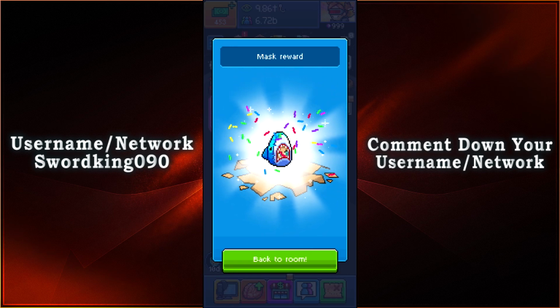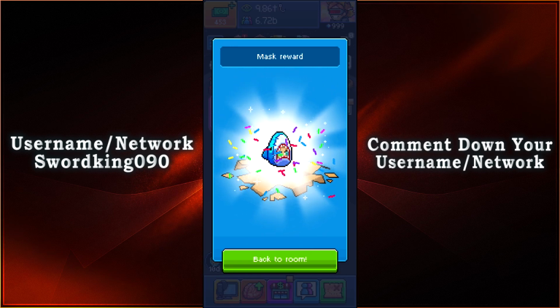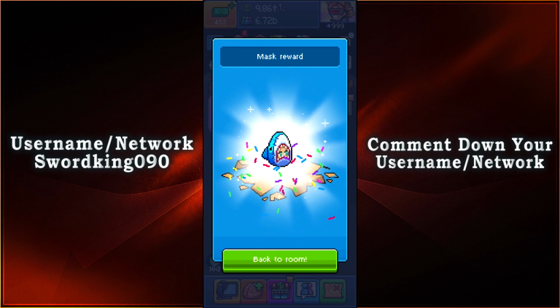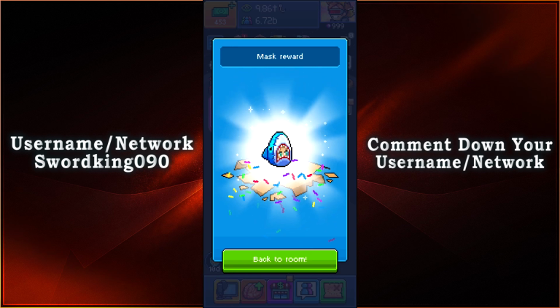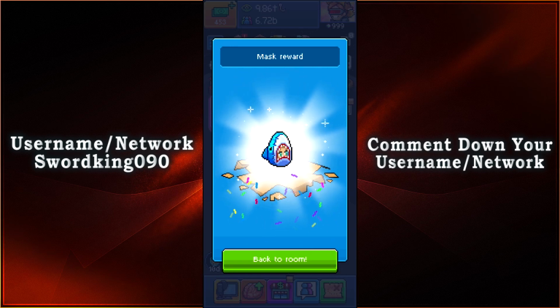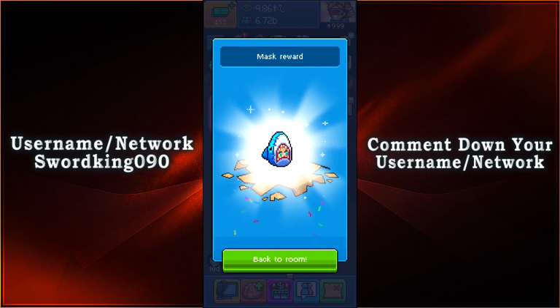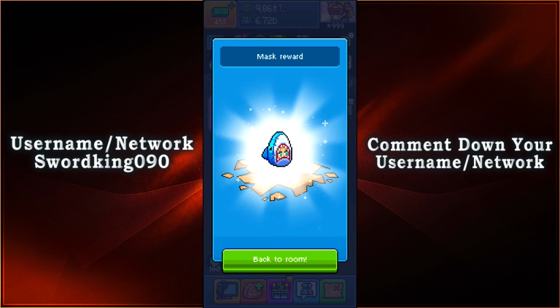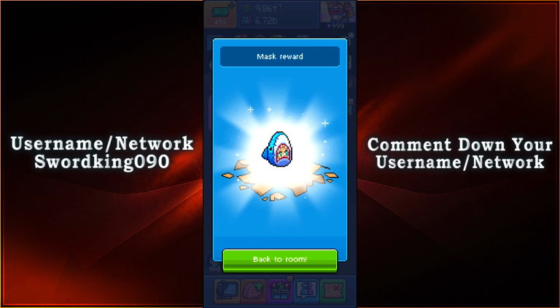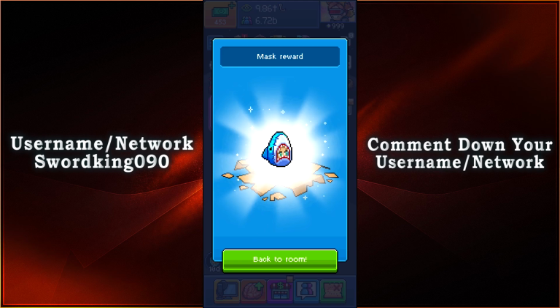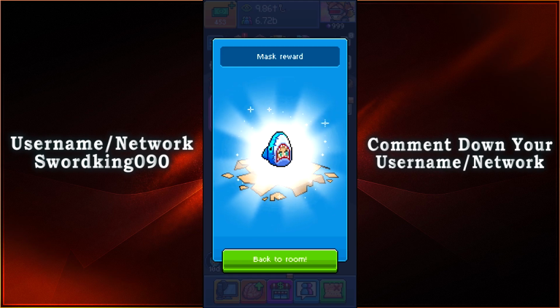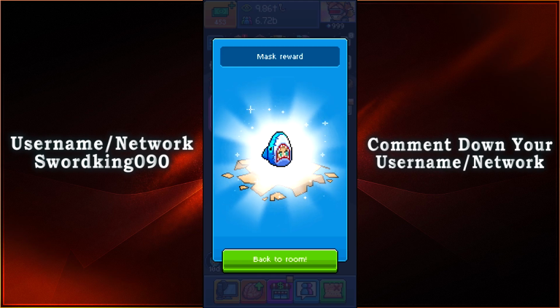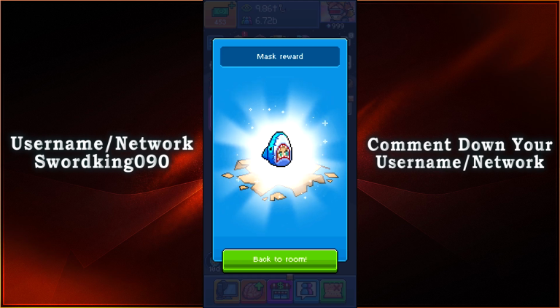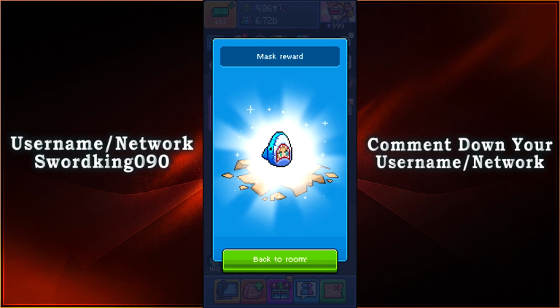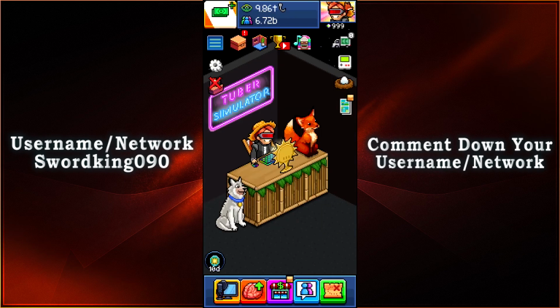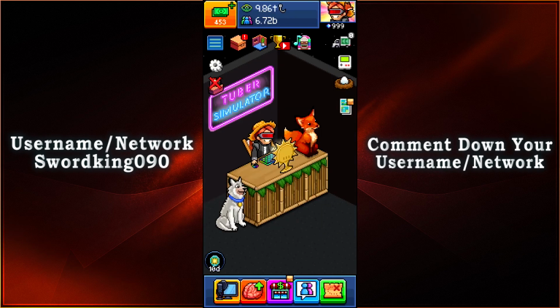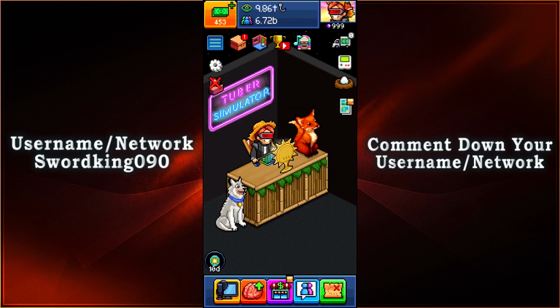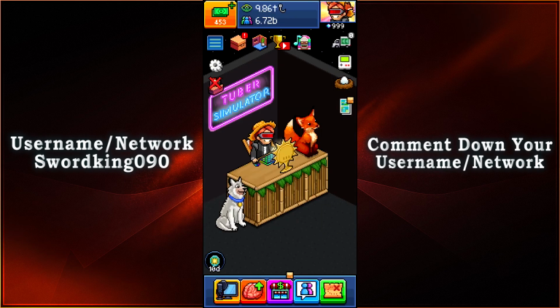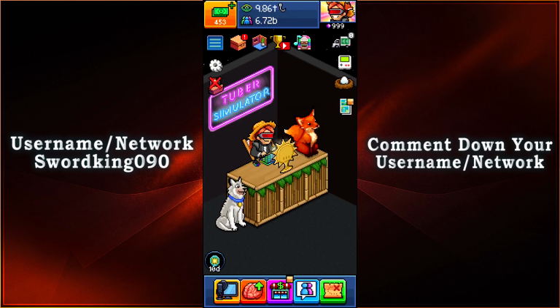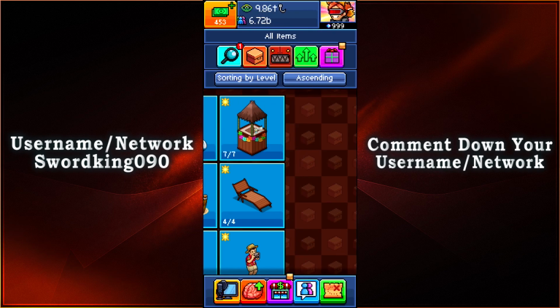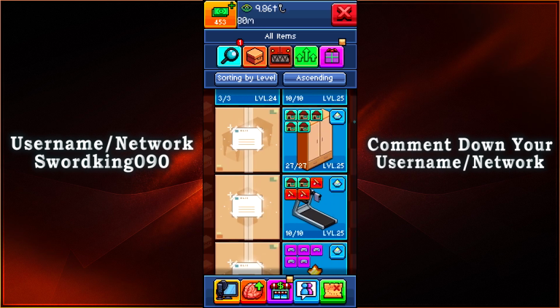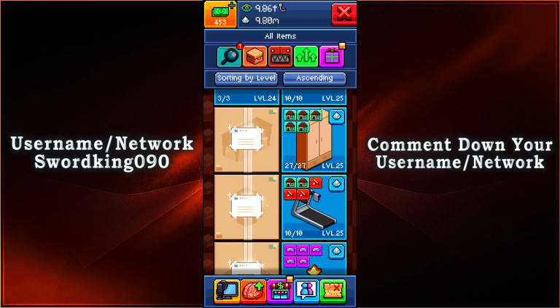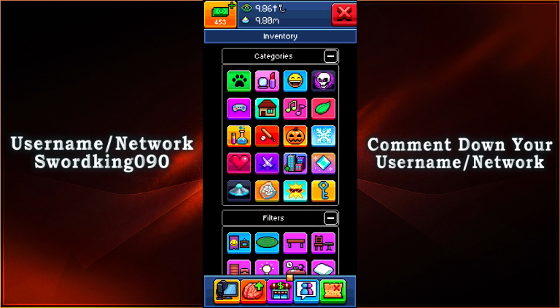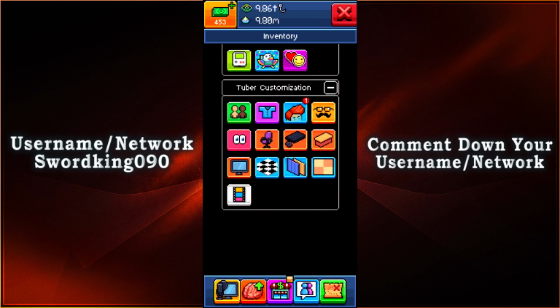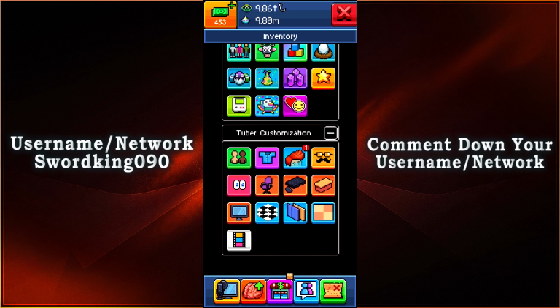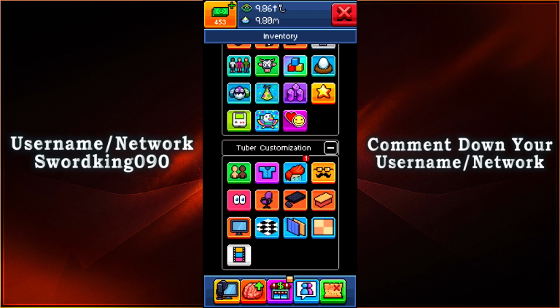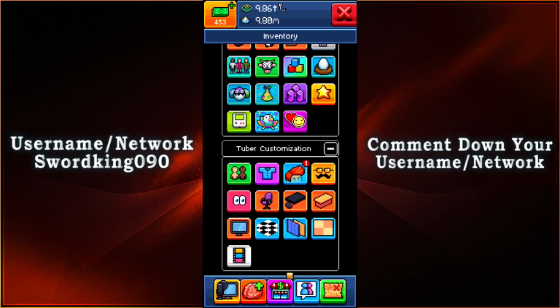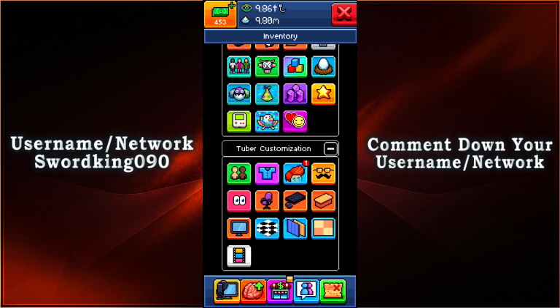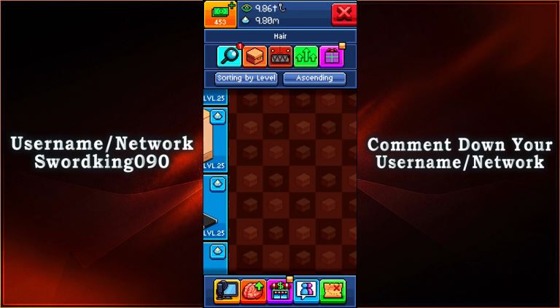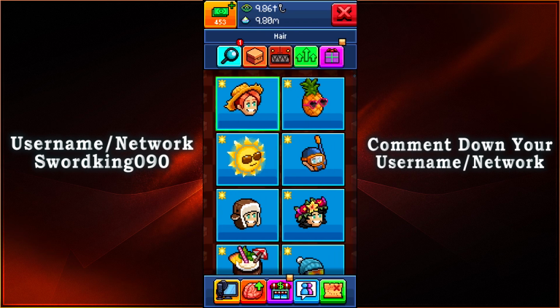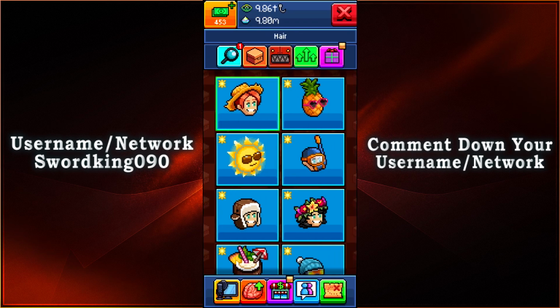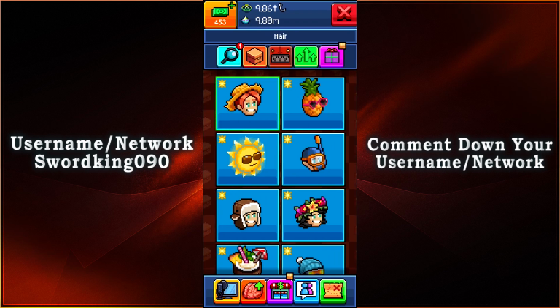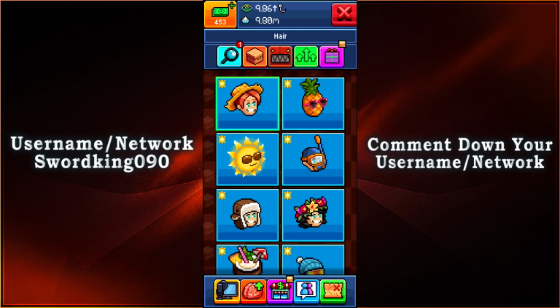We have ourselves a little bit of a shark costume here. Now isn't that nice? Let's go ahead and go back to our room and put this on. We go to our inventory, hit the magnifying glass, and scroll all the way down to our hairstyles, and from there we'll be able to see the other masks that we have currently.